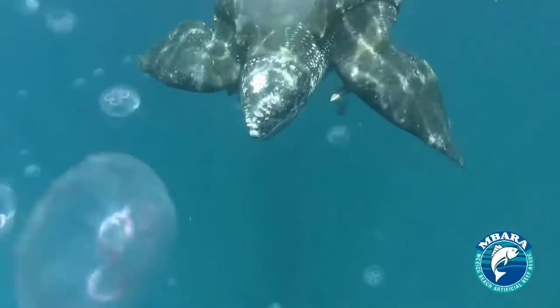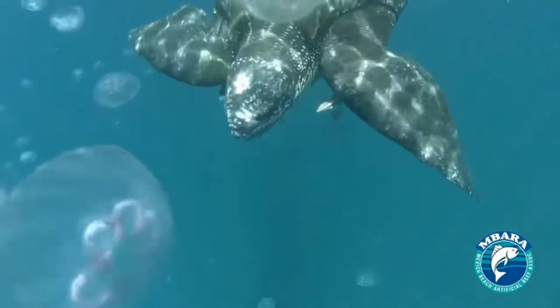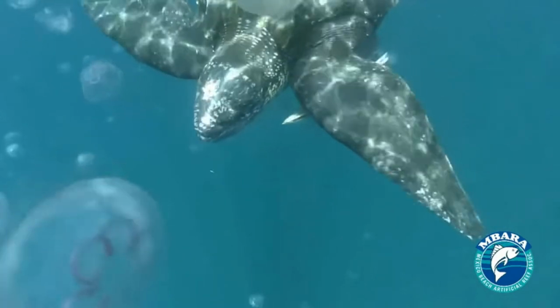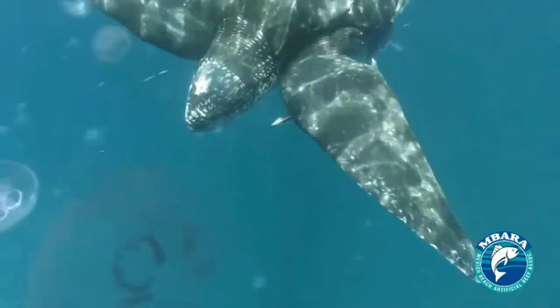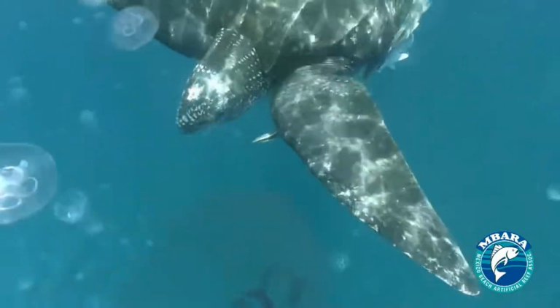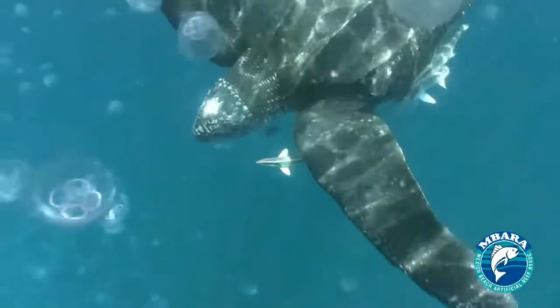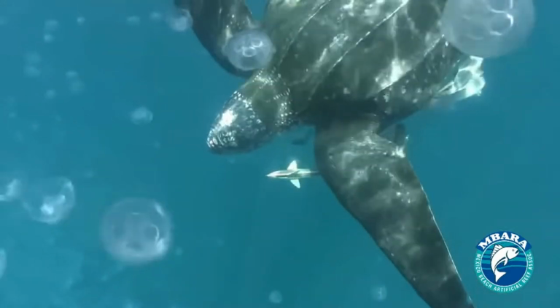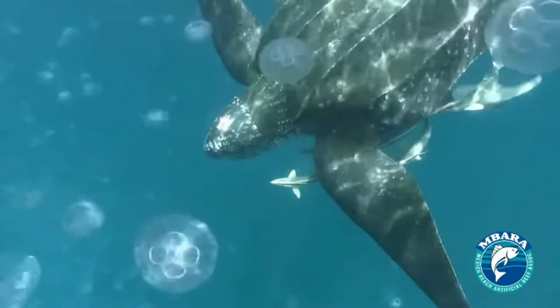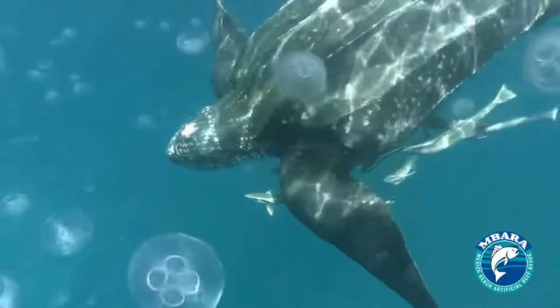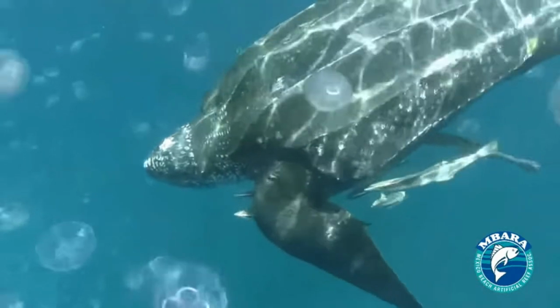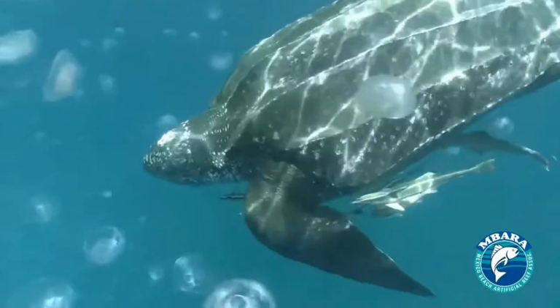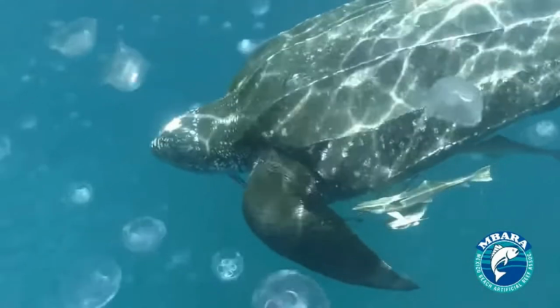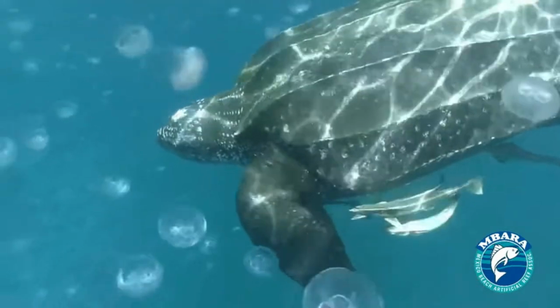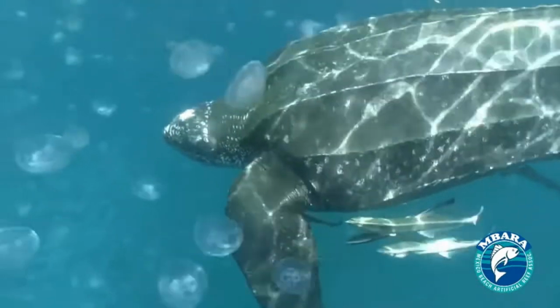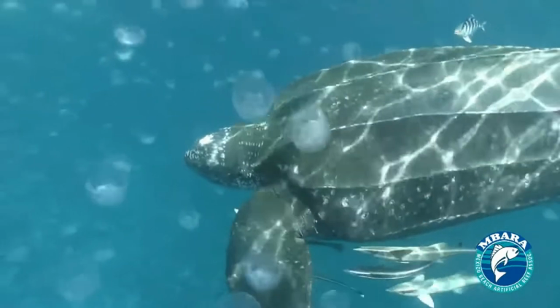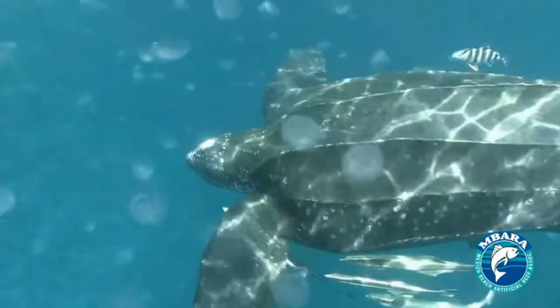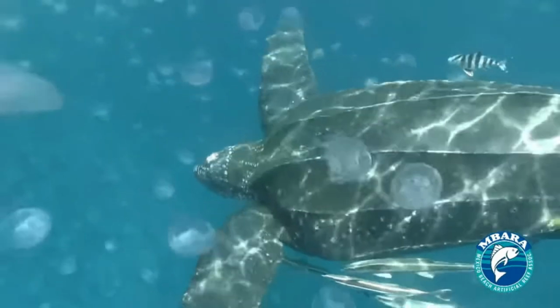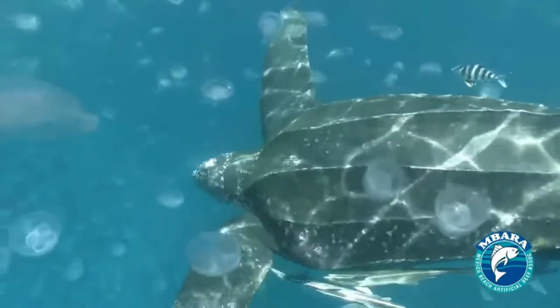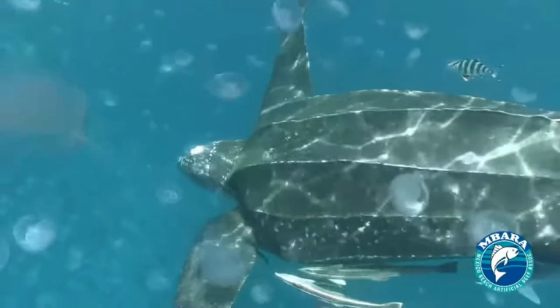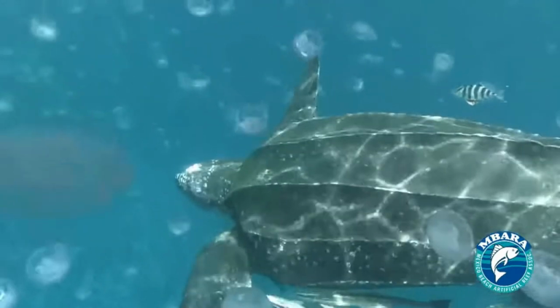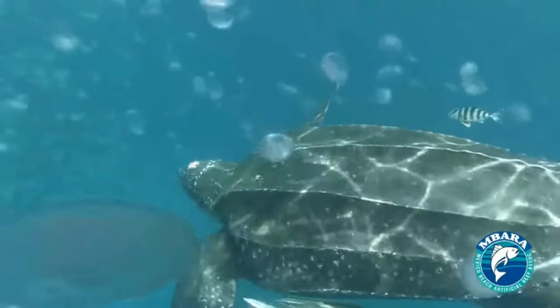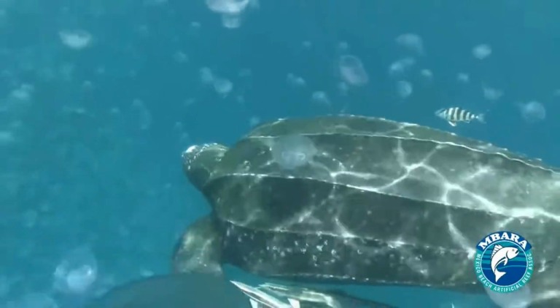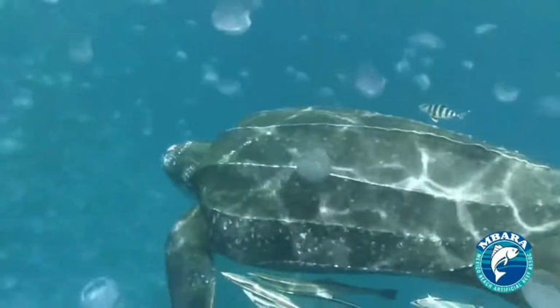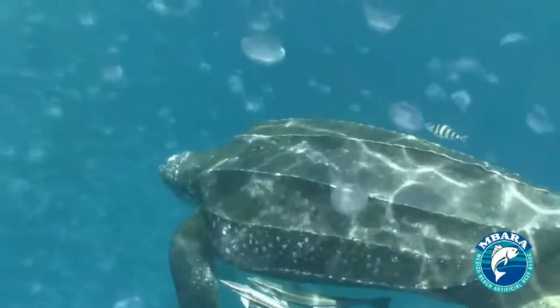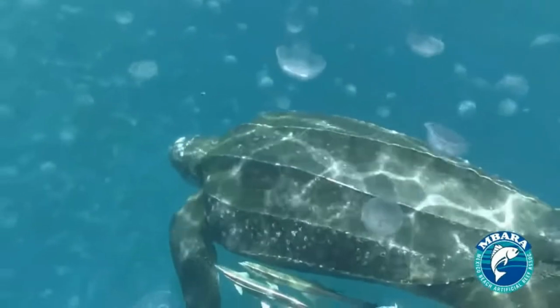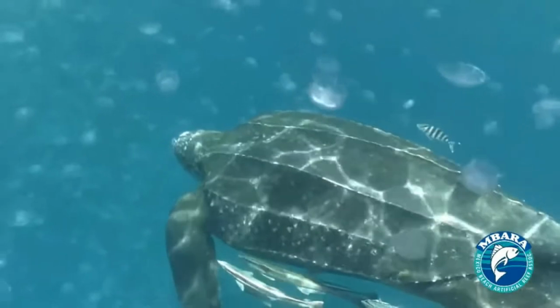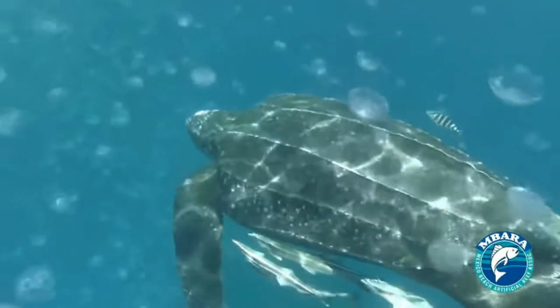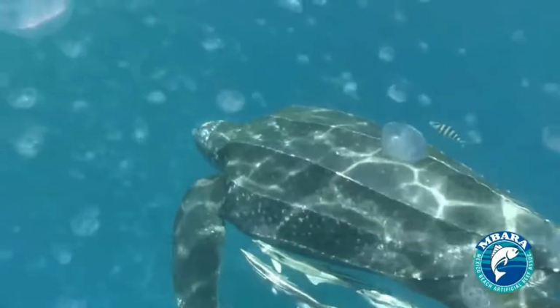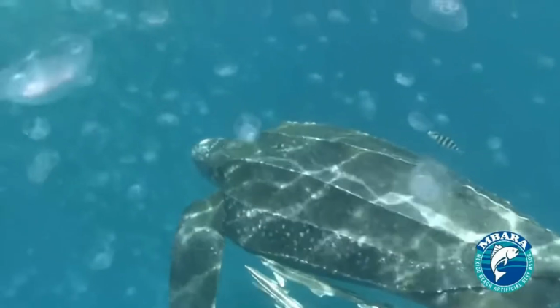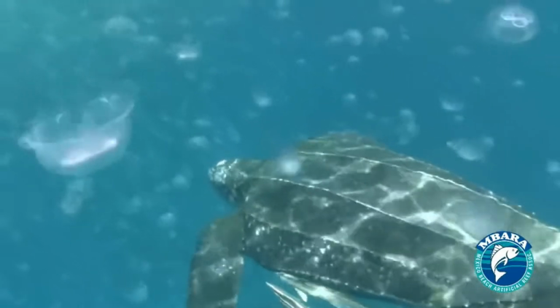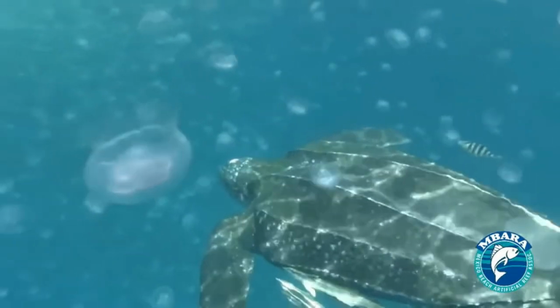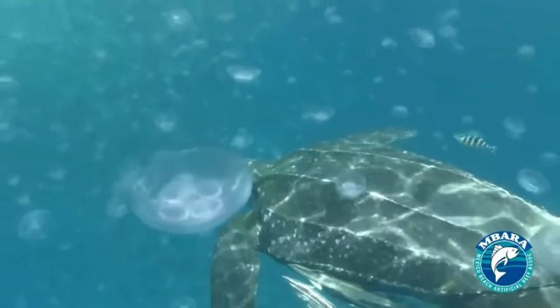To get the jellyfish, the leatherback must dive deep into the open ocean. The turtles can eat jellyfish without any of the pneumatocysts stinging their mouths.